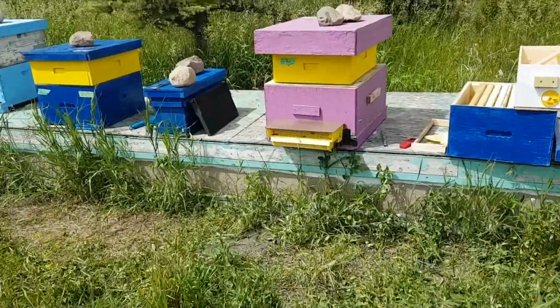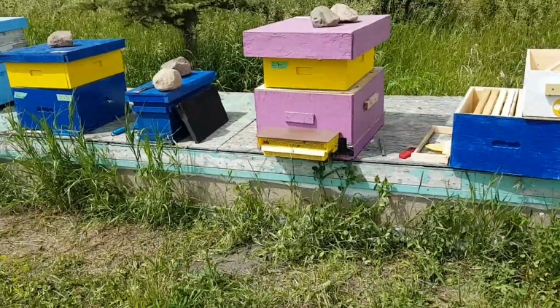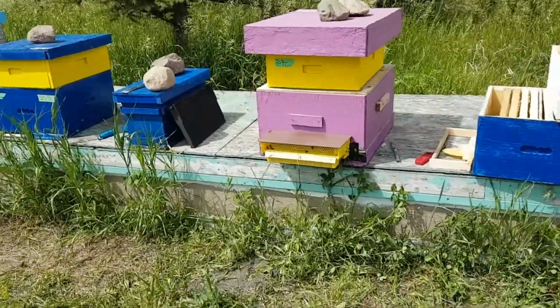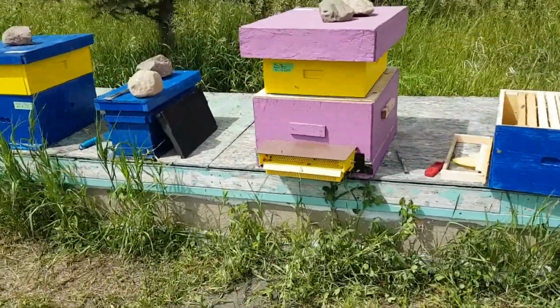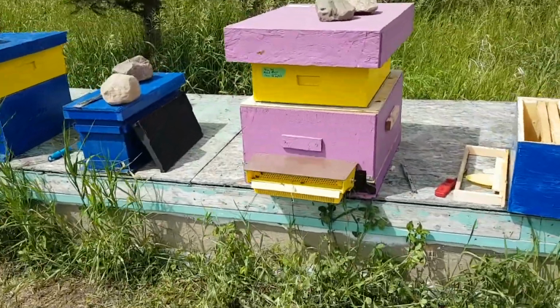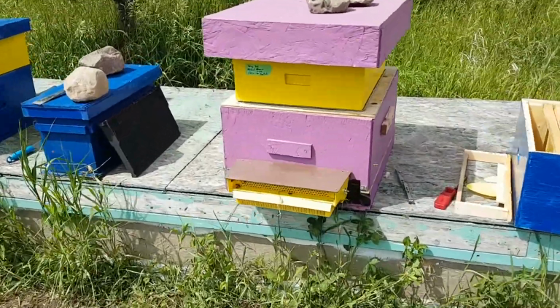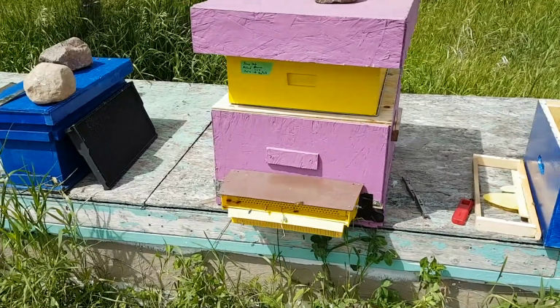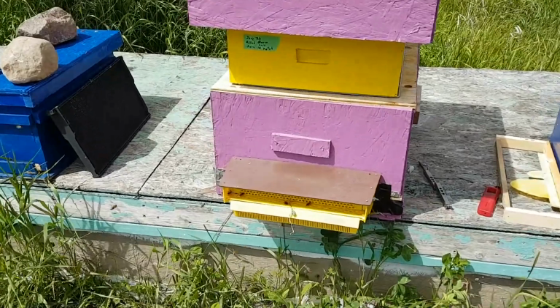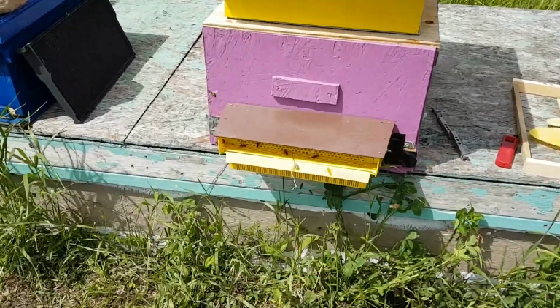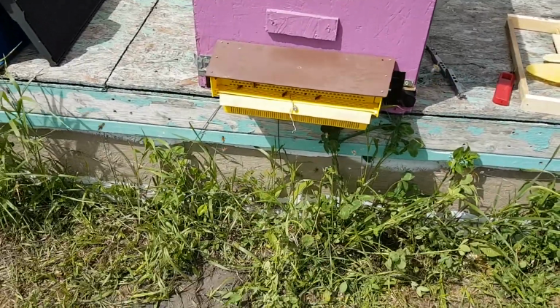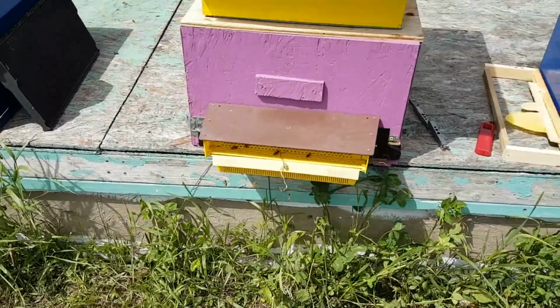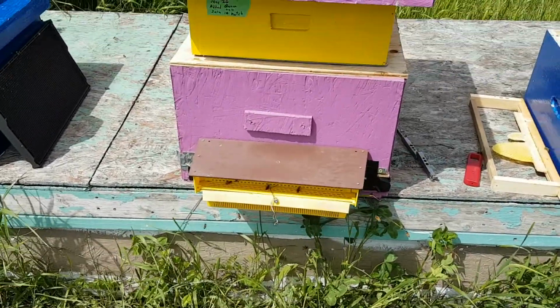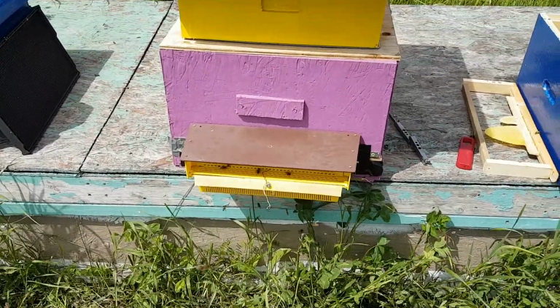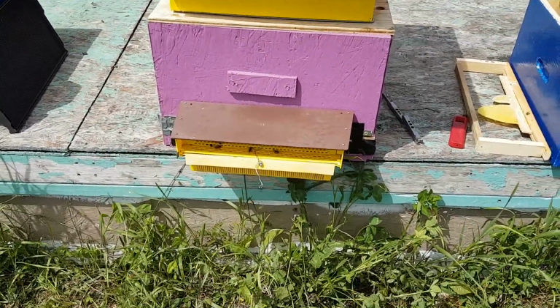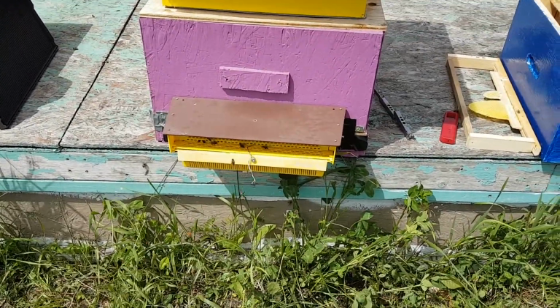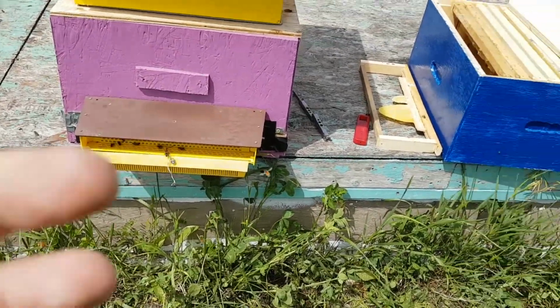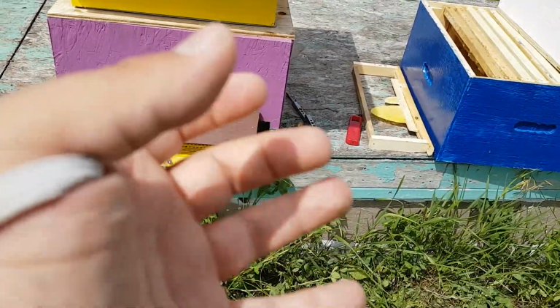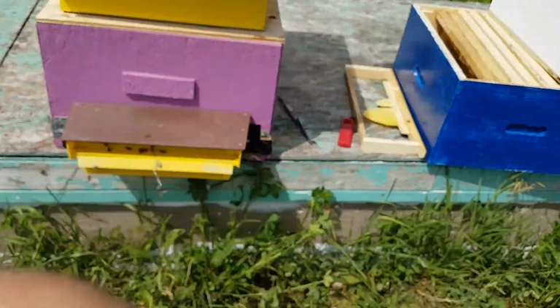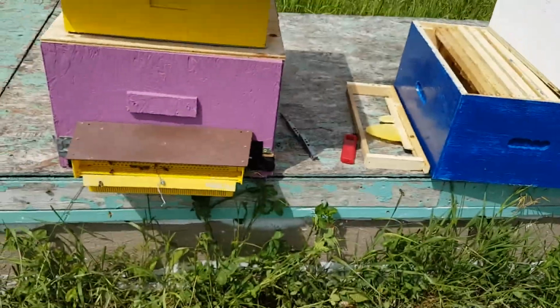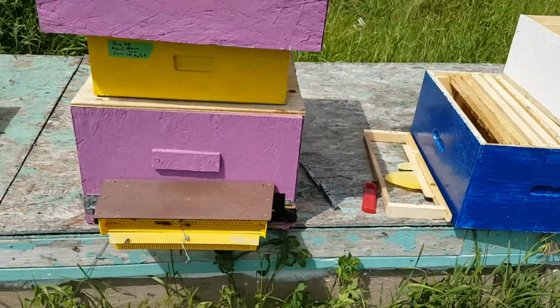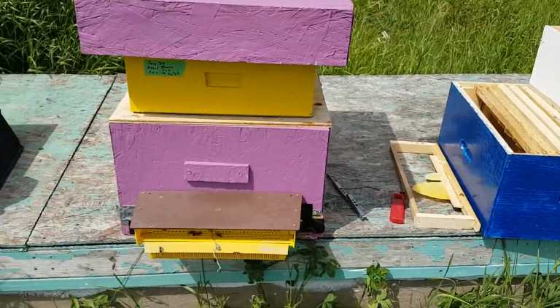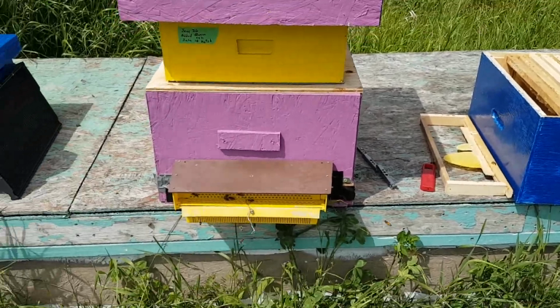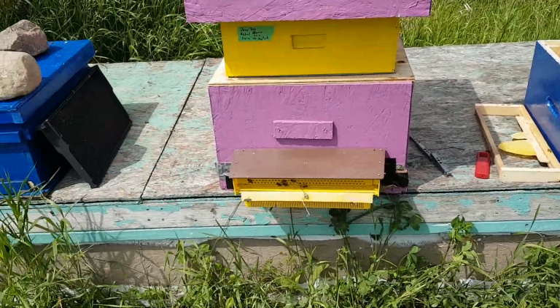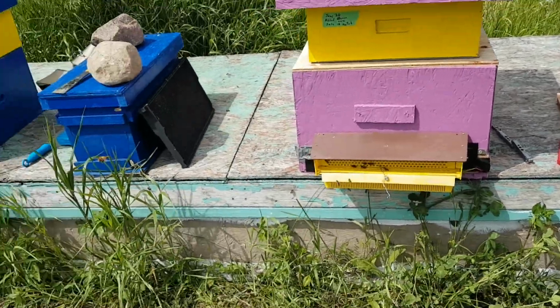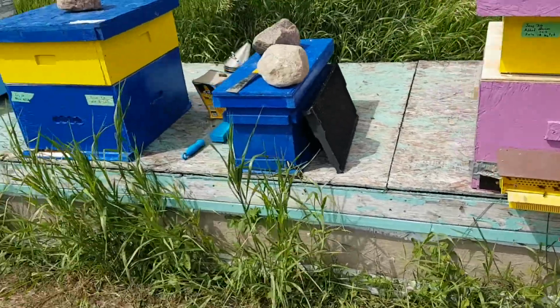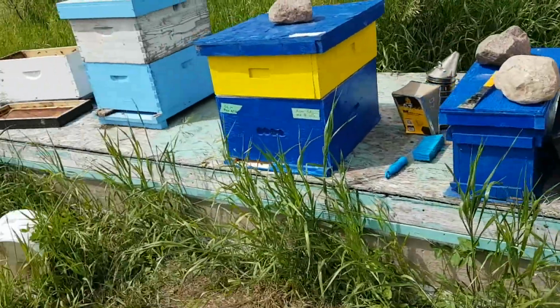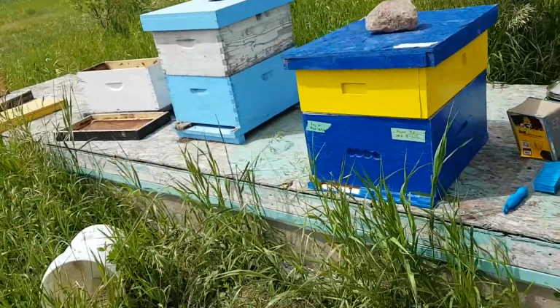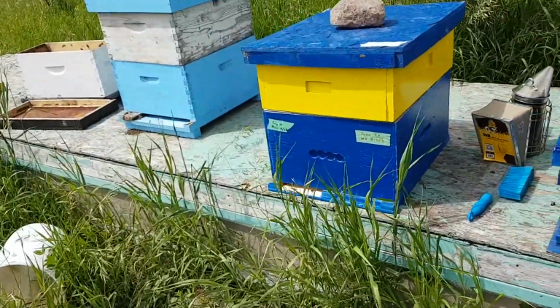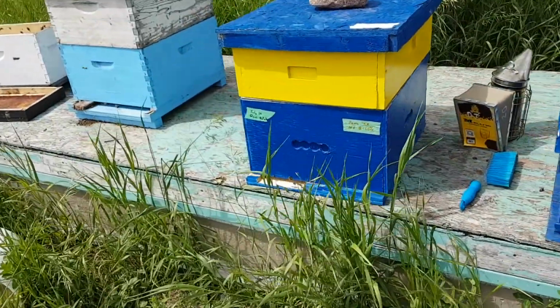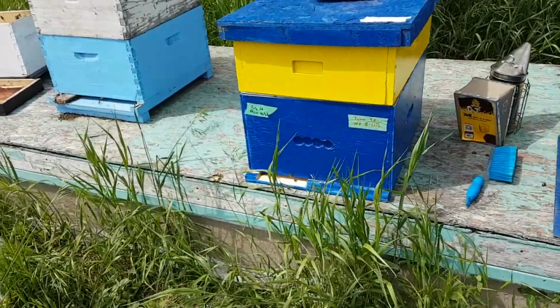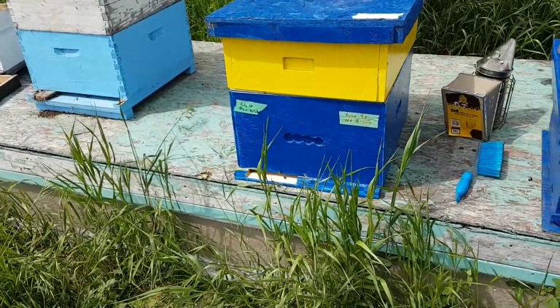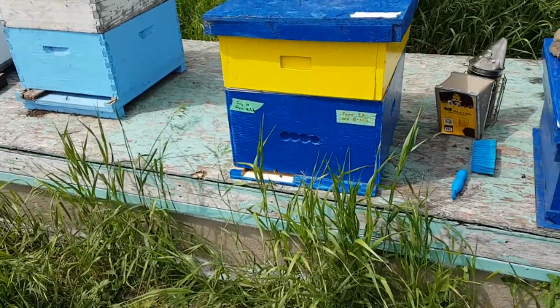I find I do a lot more talking than I do showing with this, but that's because I don't have the camera out until I don't have my gloves on anymore. And frankly I don't like to get too close to the hives without wearing gloves. Sometimes the bees get cranky.